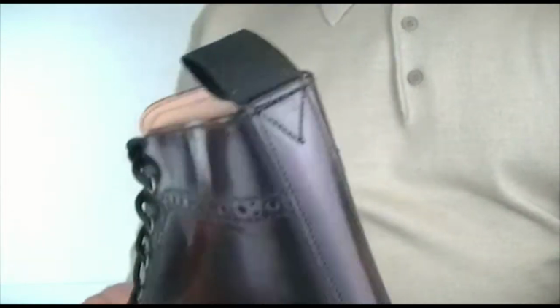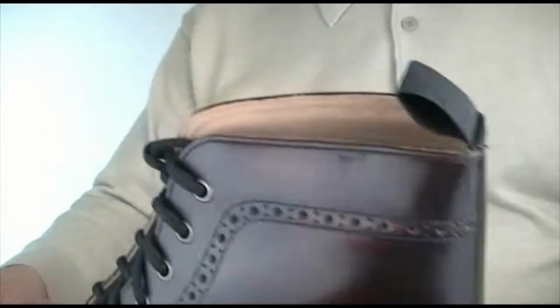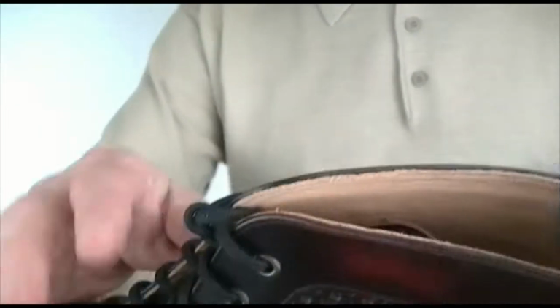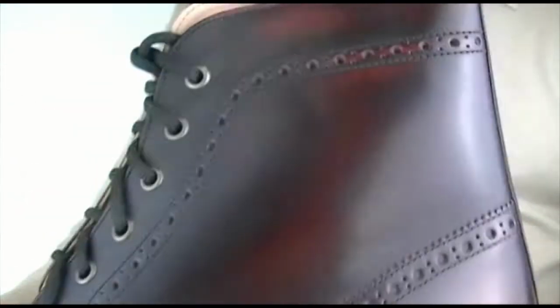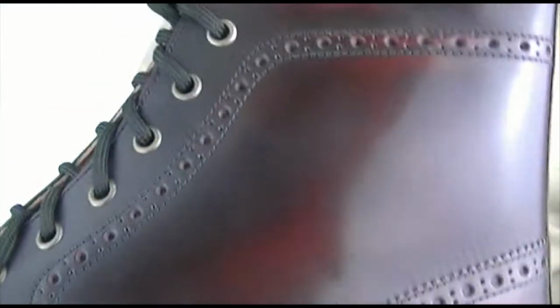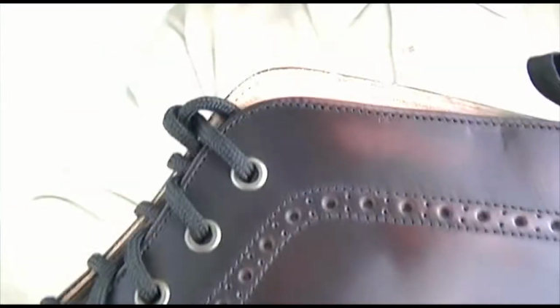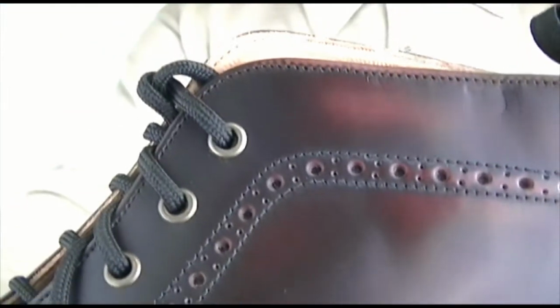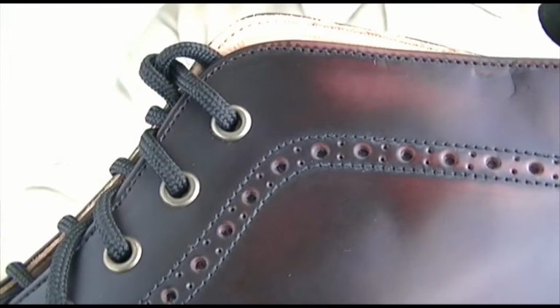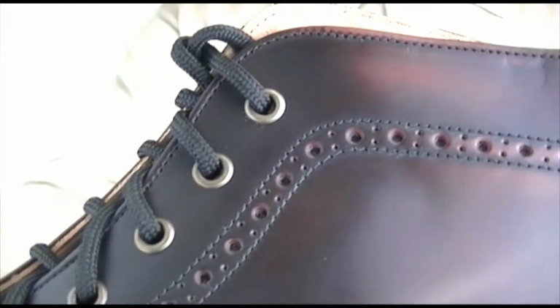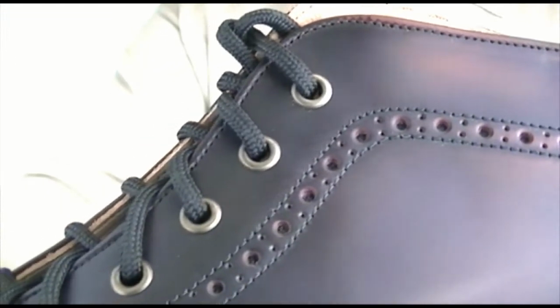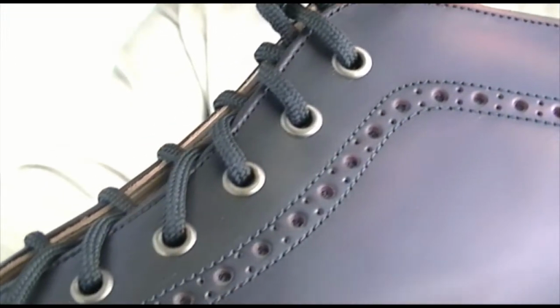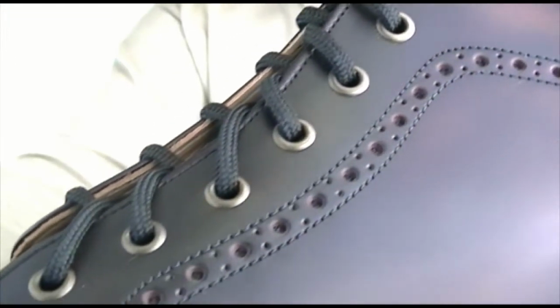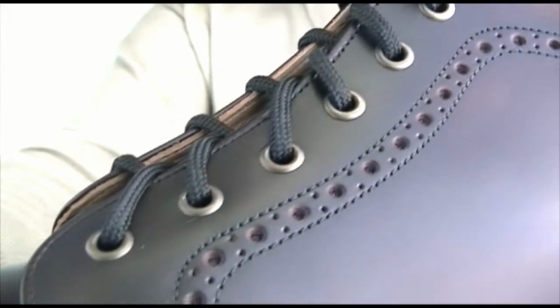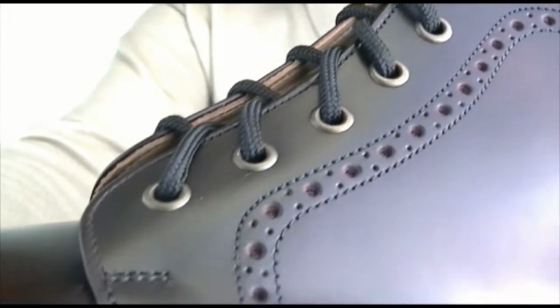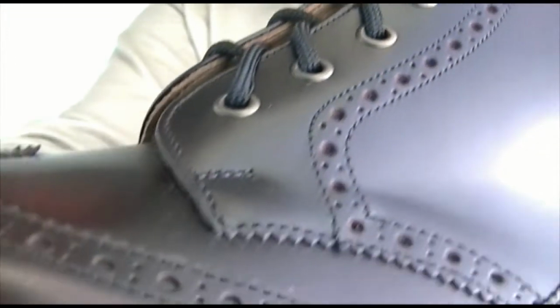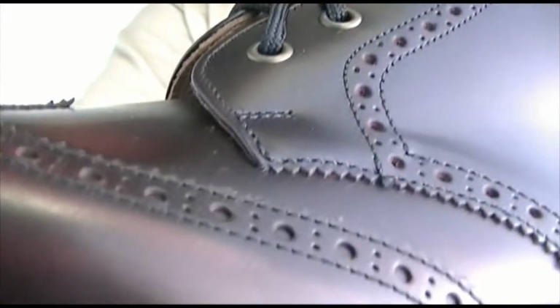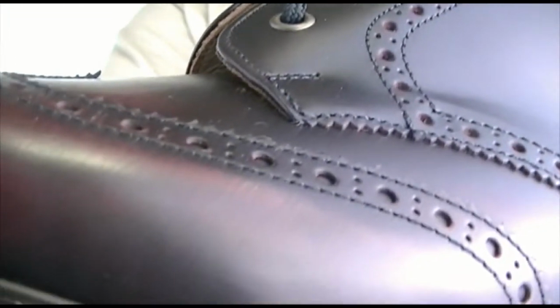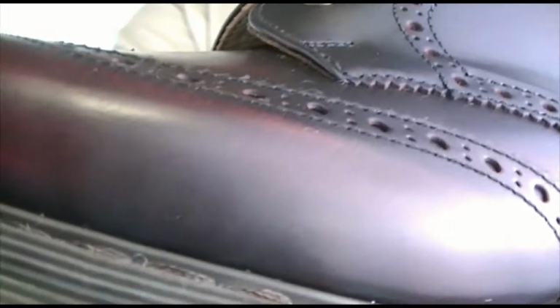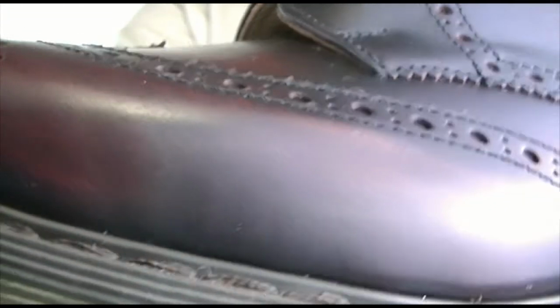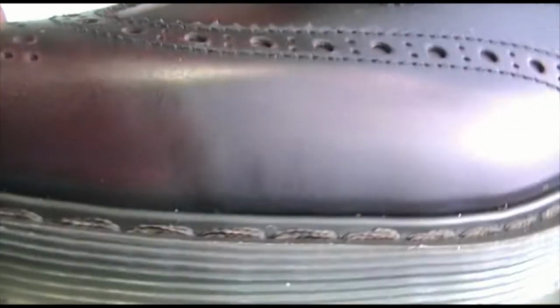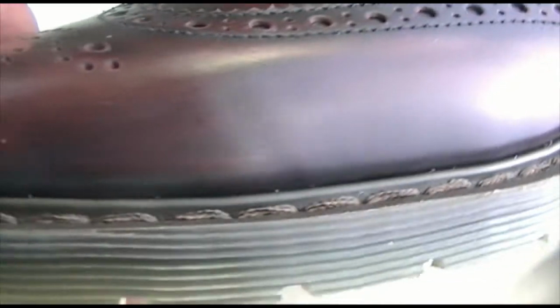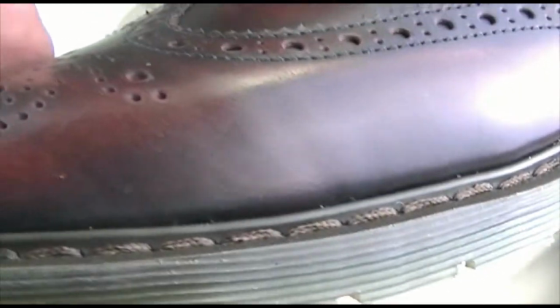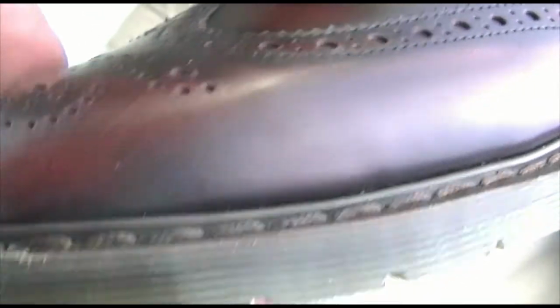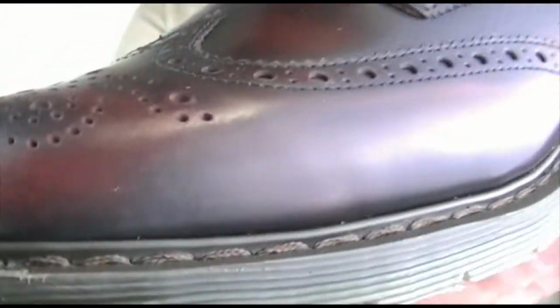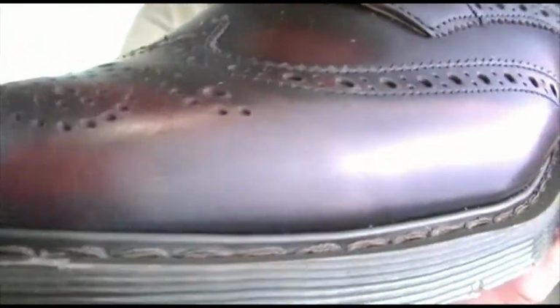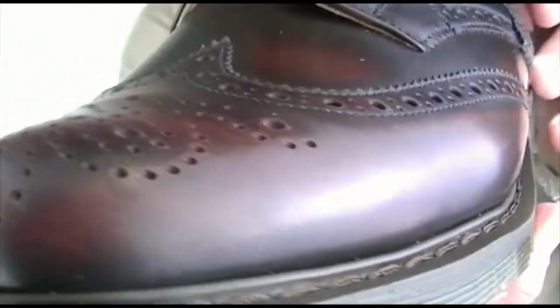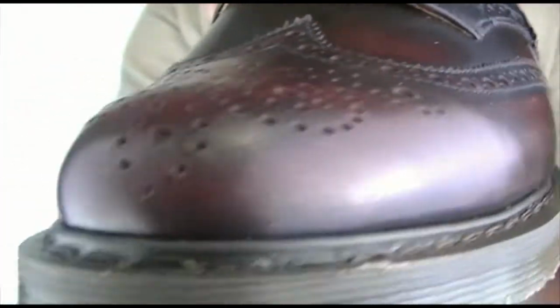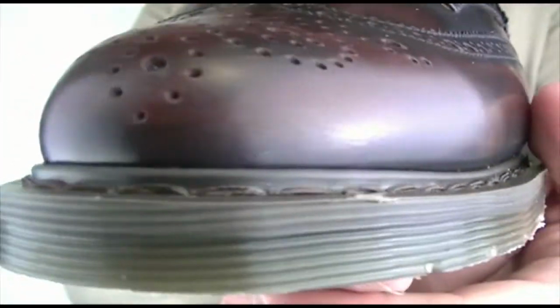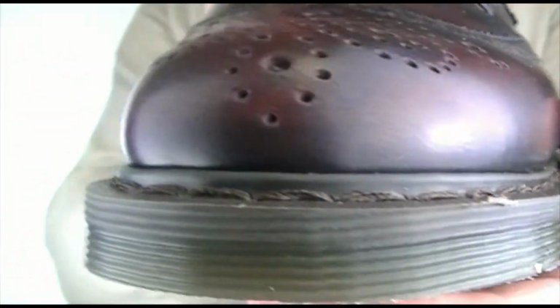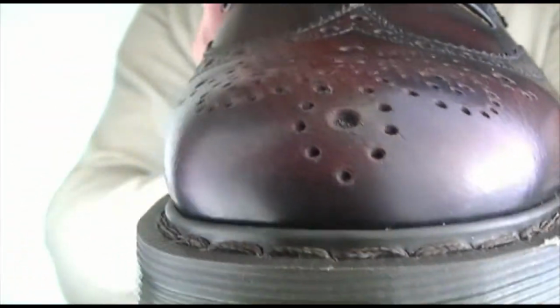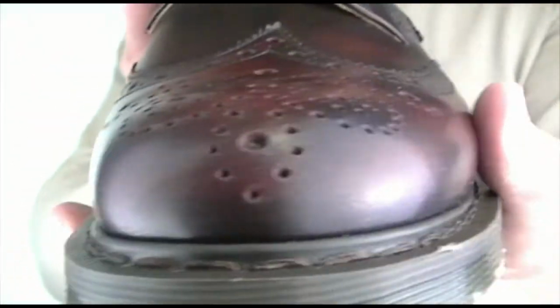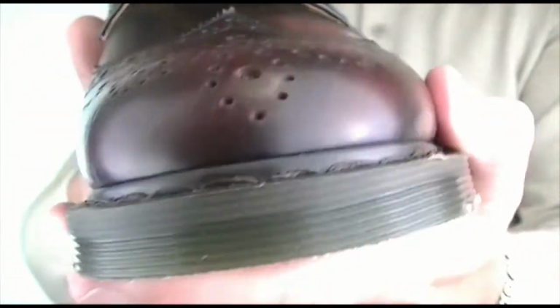It's got some lovely detailing — let me get that really close so you can see all the broguing on it. There's stitching all around — it's all good. It's made in England; this is a lovely quality boot.